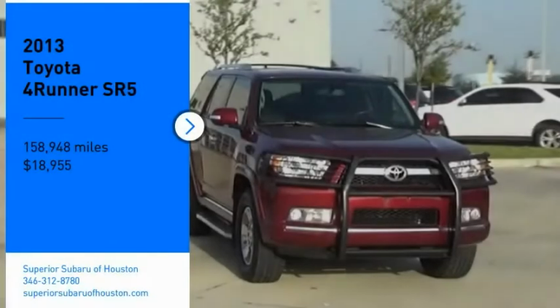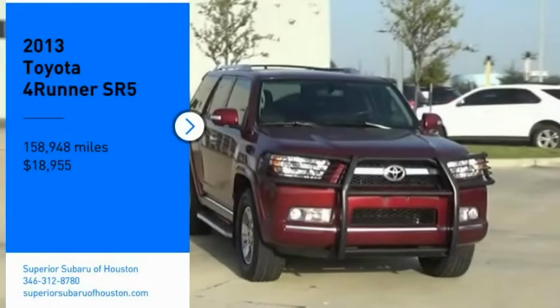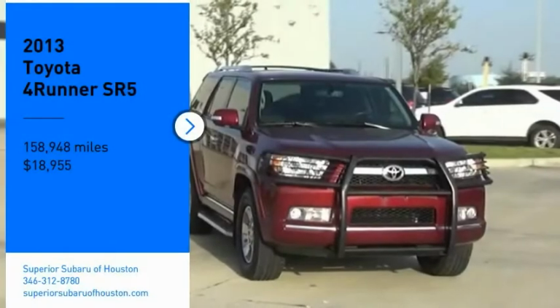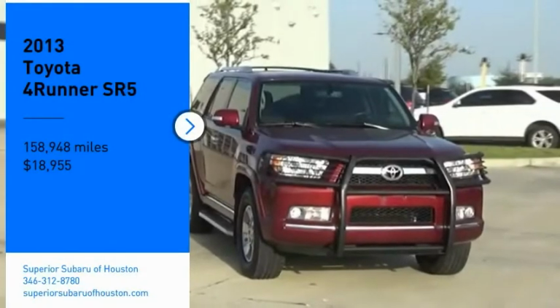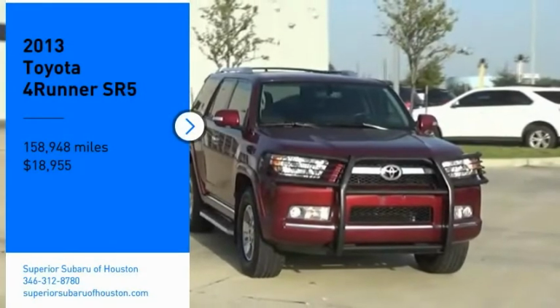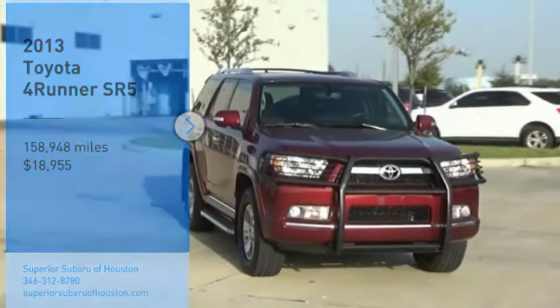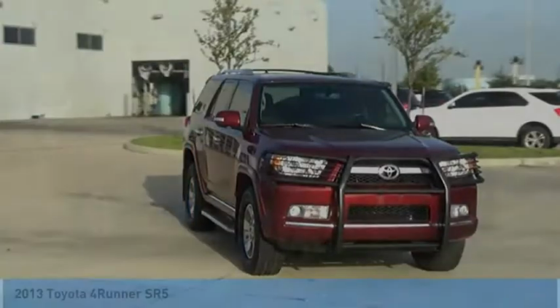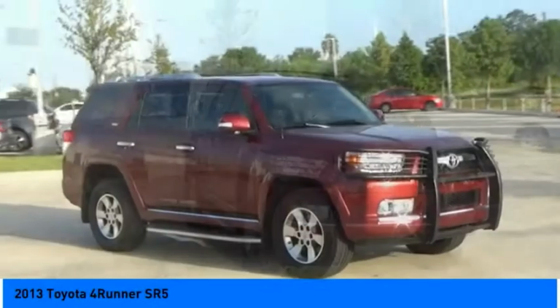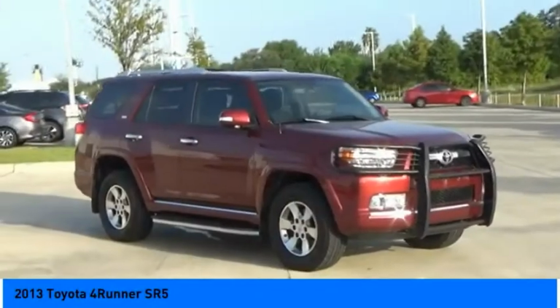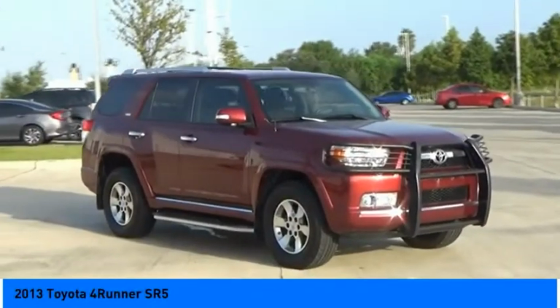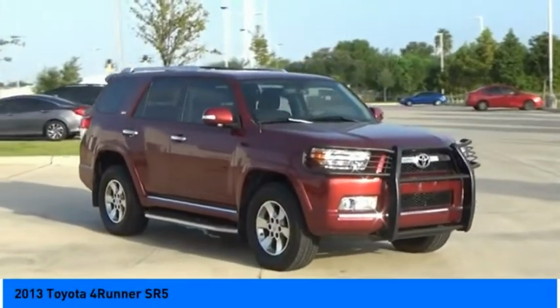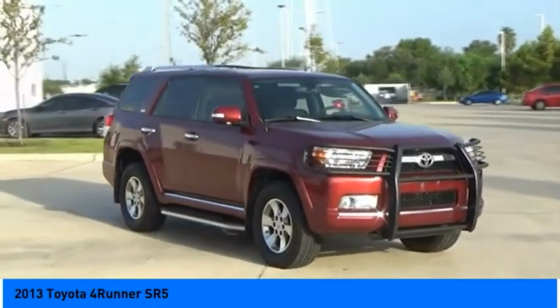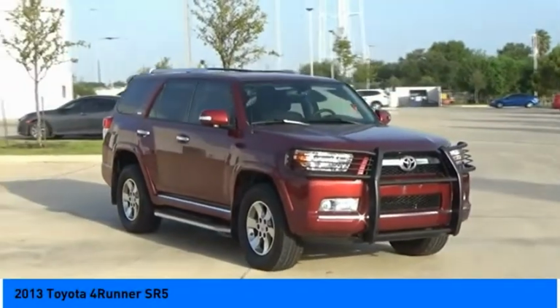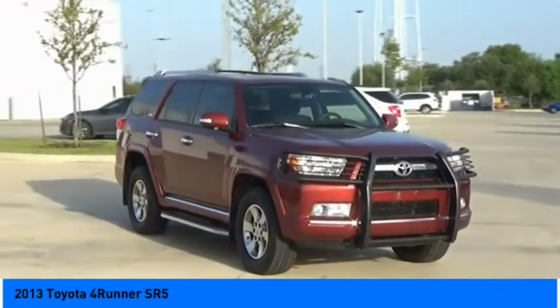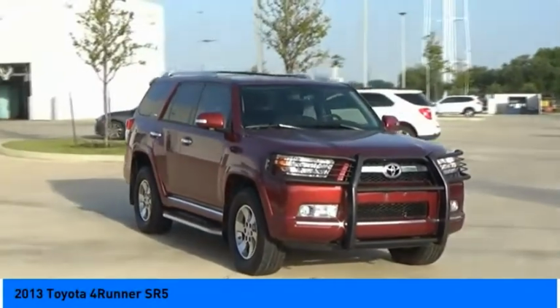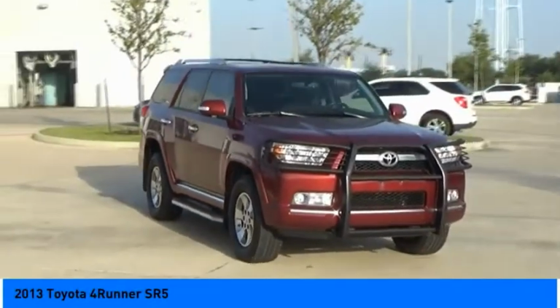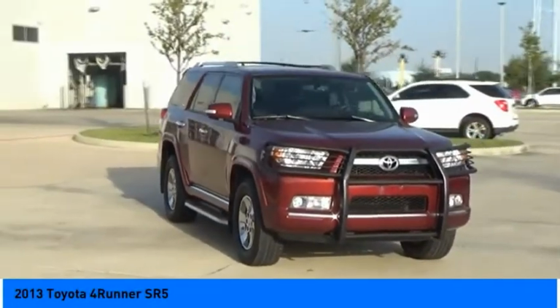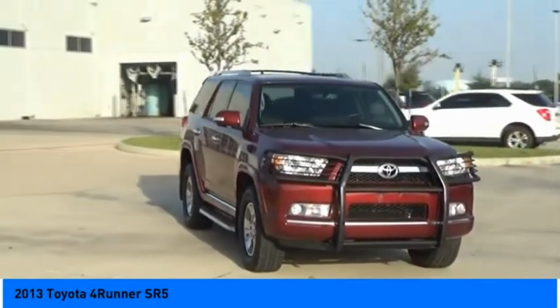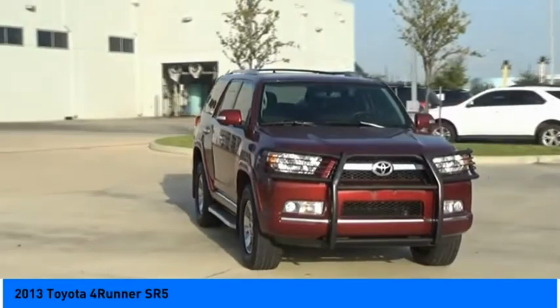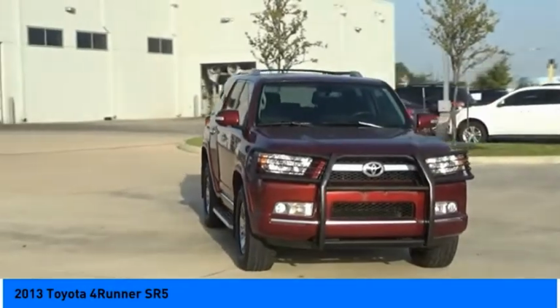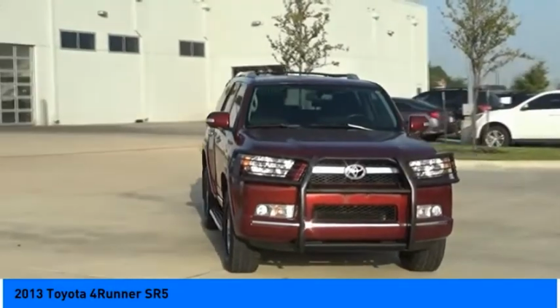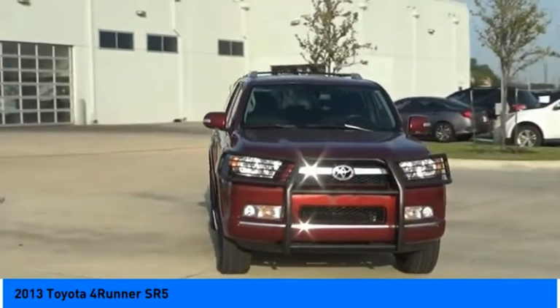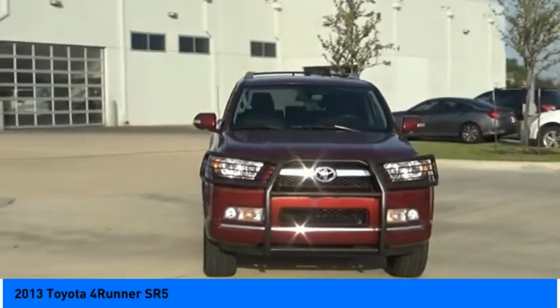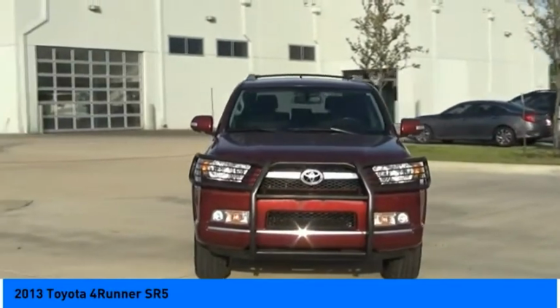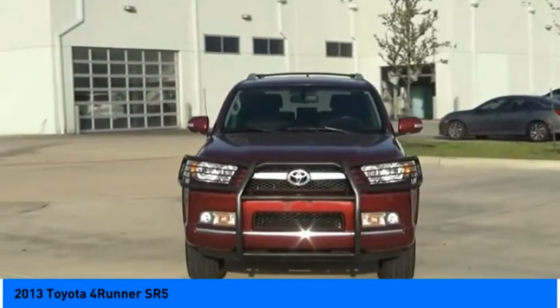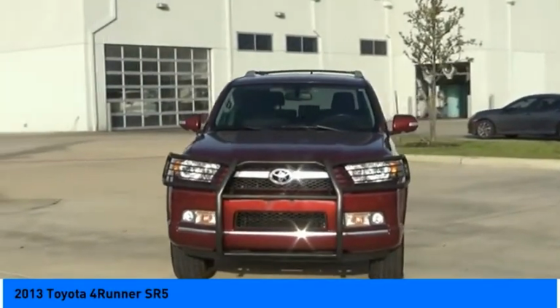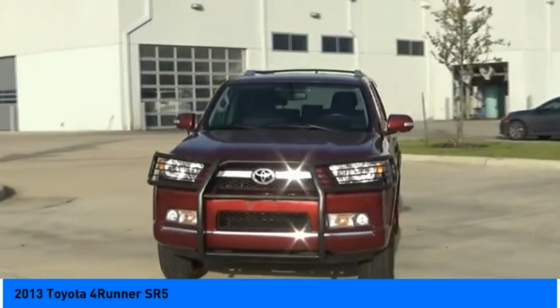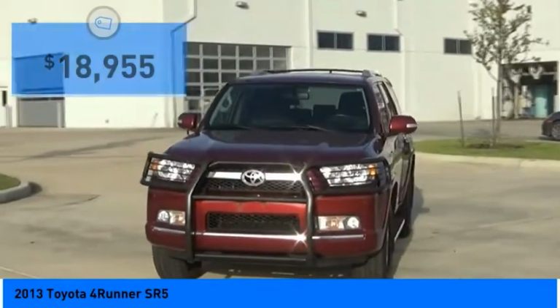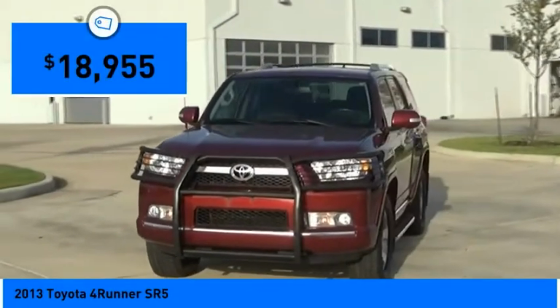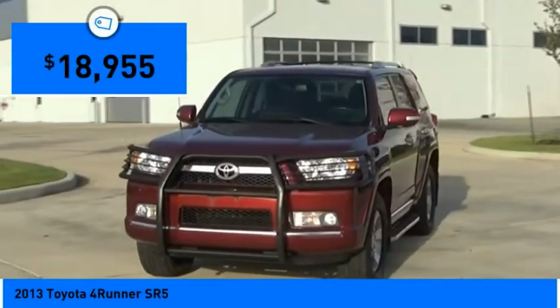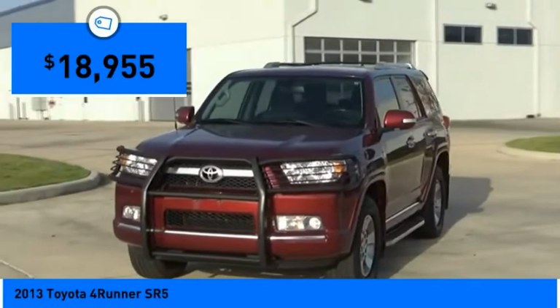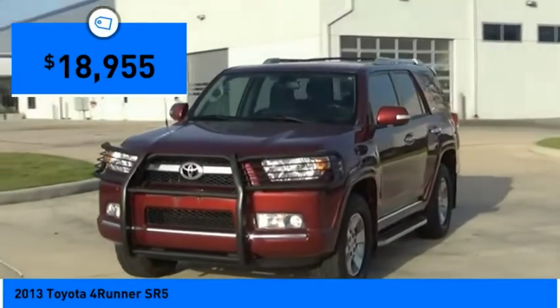Make a great choice today with the 2013 4Runner. 4Runner durability is unbeatable. There are more 4Runners on the road today than any other midsize SUV, and it is priced below $20,000.